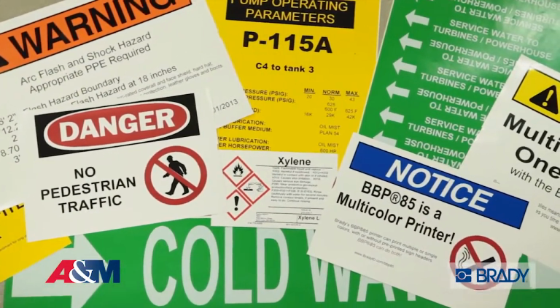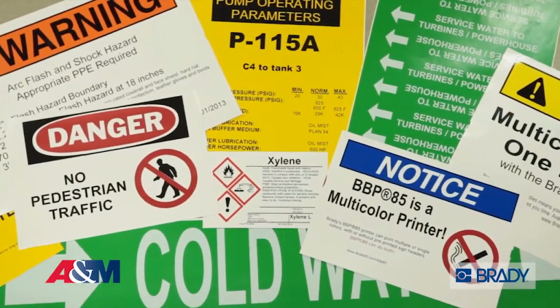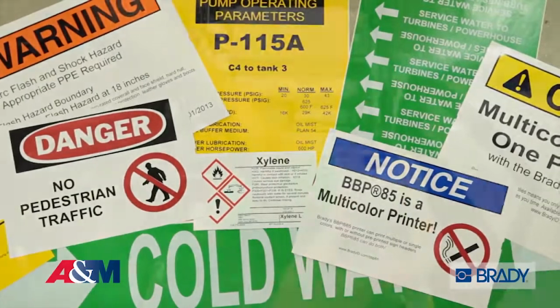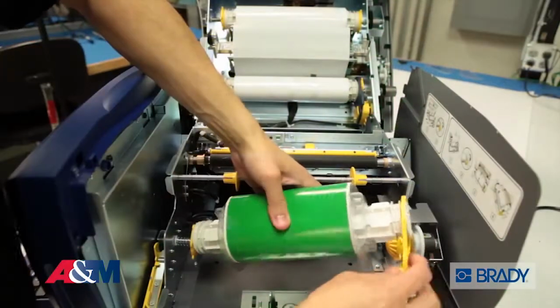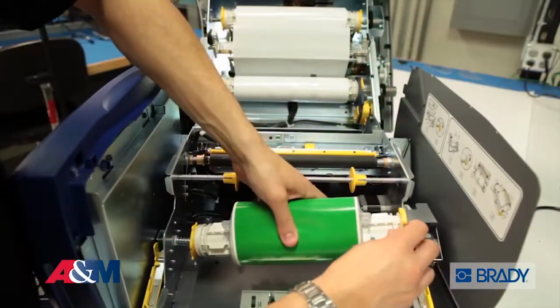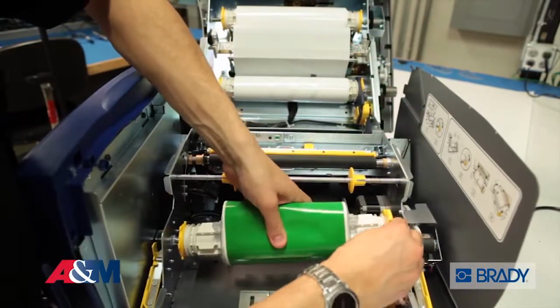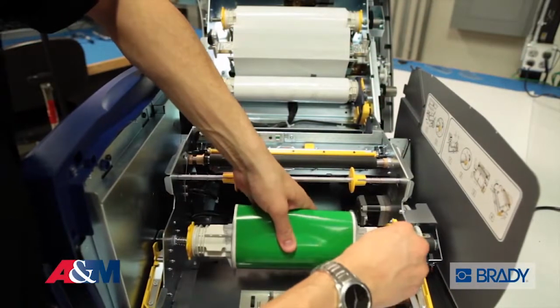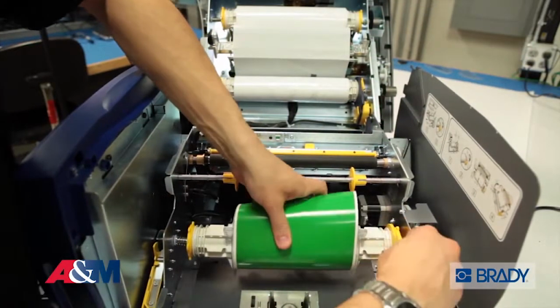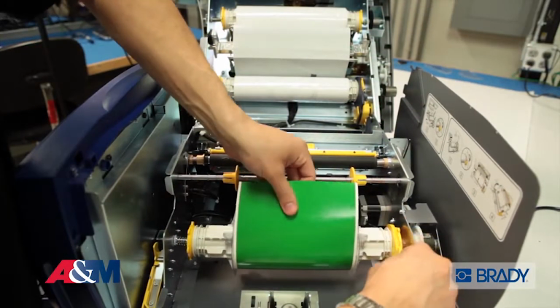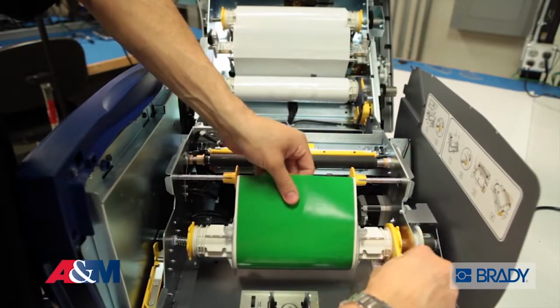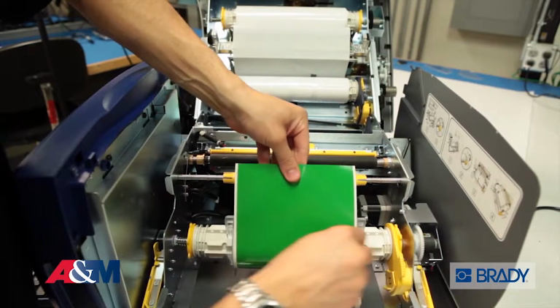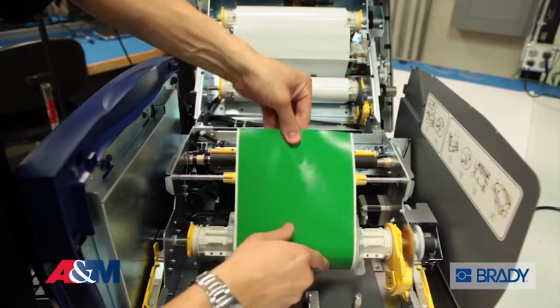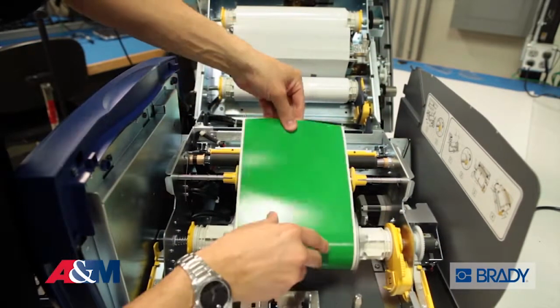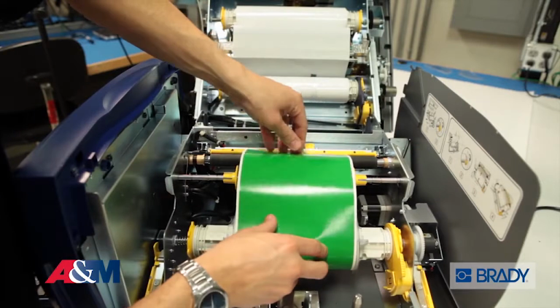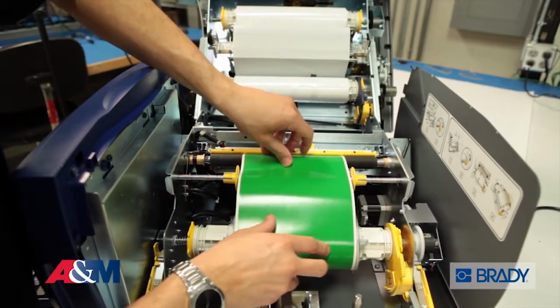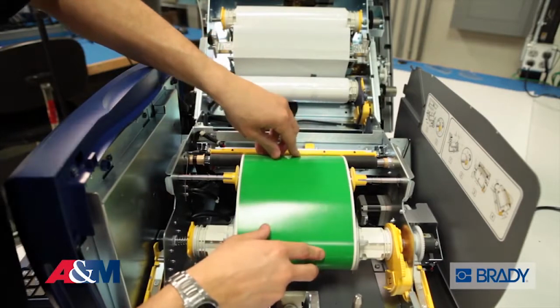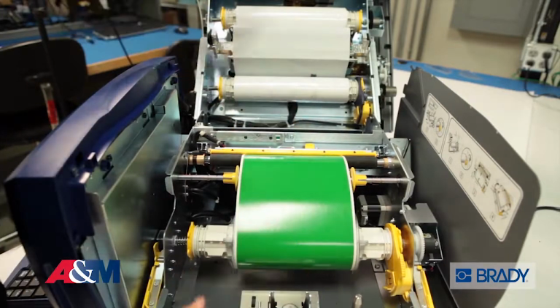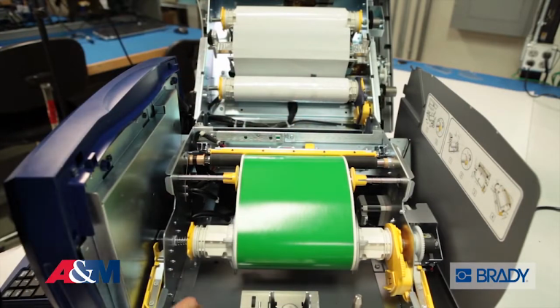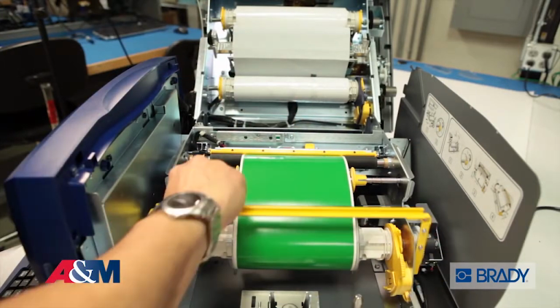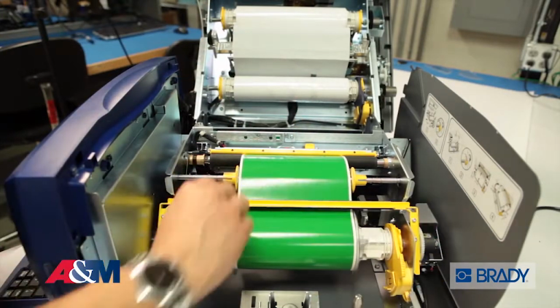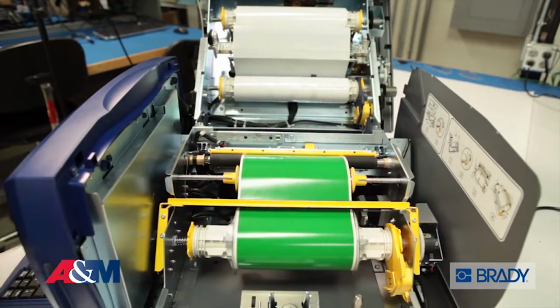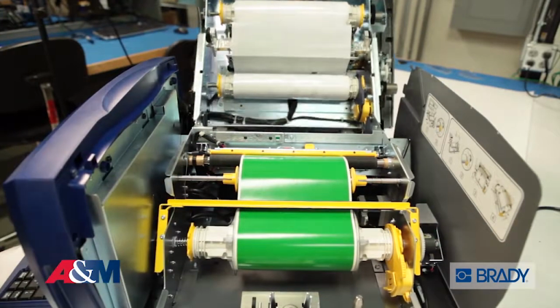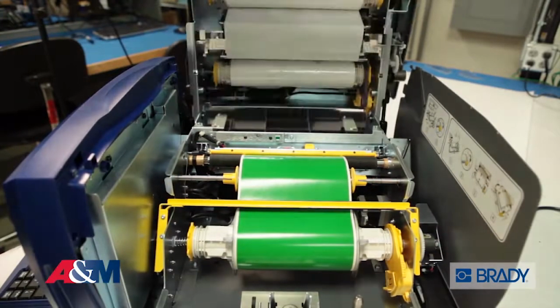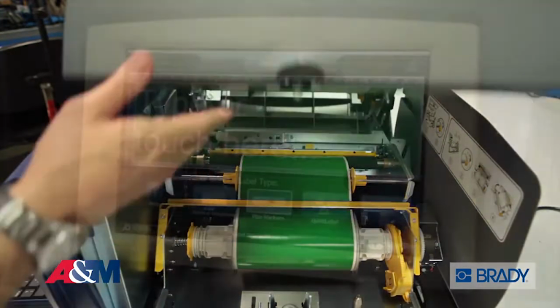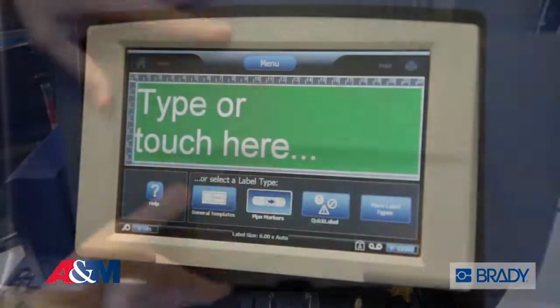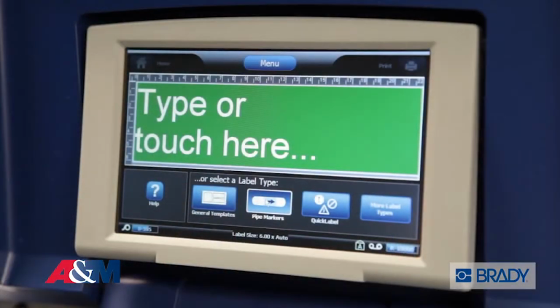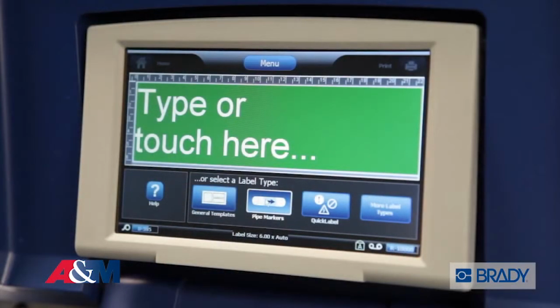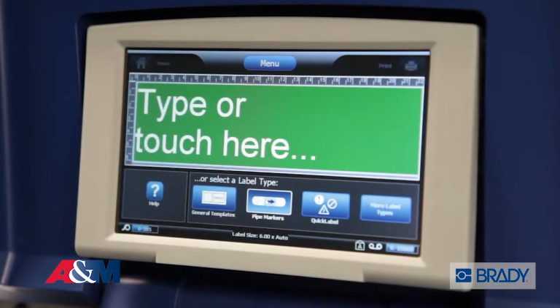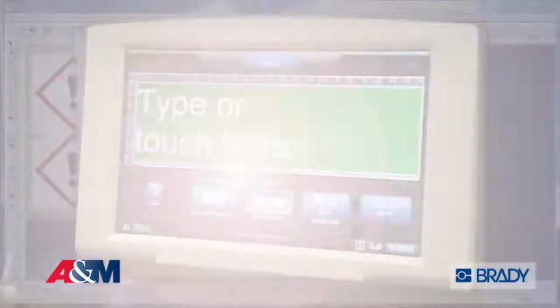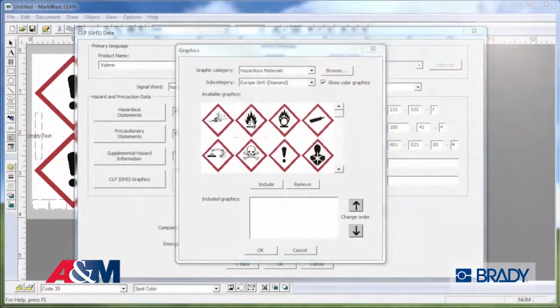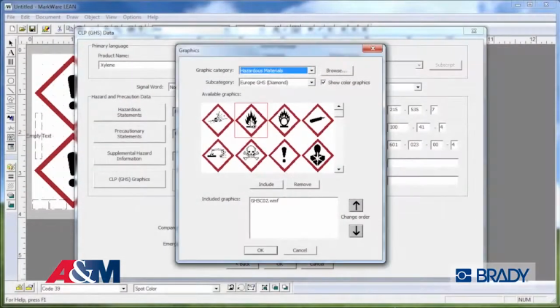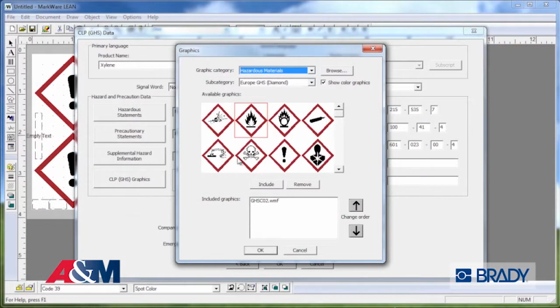You just slide them over the yellow cones, rotate the smart cell flag into the memory cell holder, and that's it. This printer has one of the easiest operating systems on the market. You can design labels using the touchscreen interface or on your PC with Brady's Markware software.